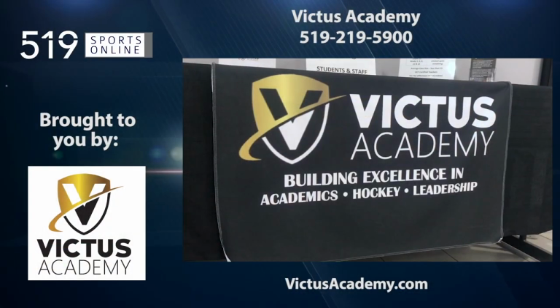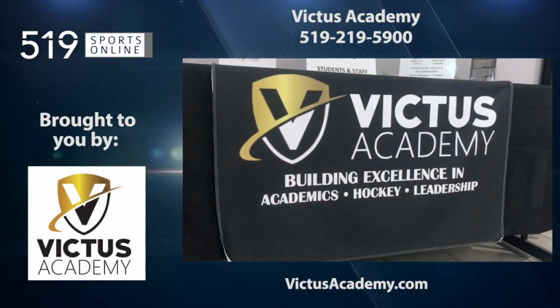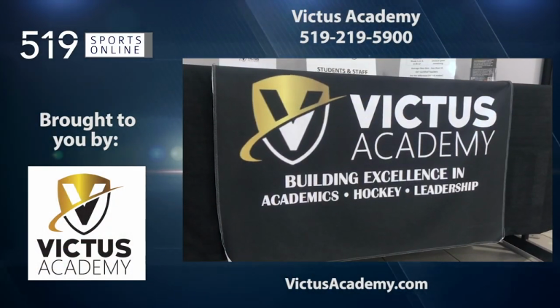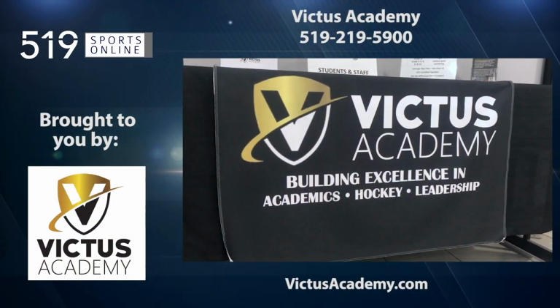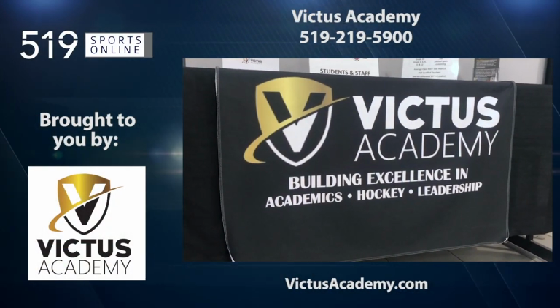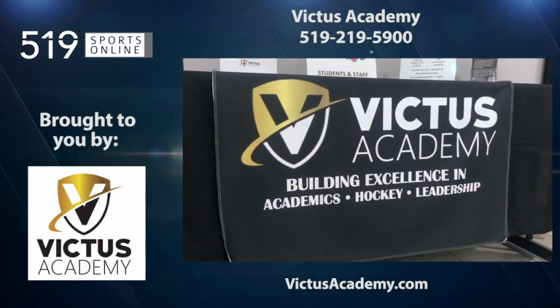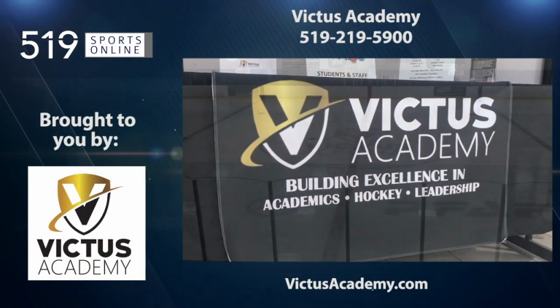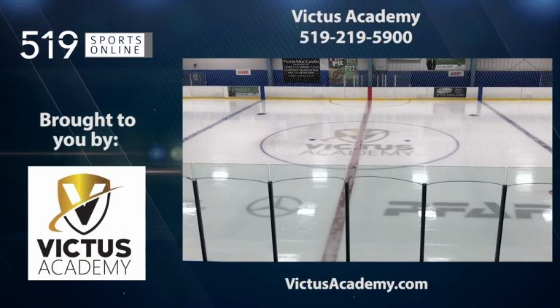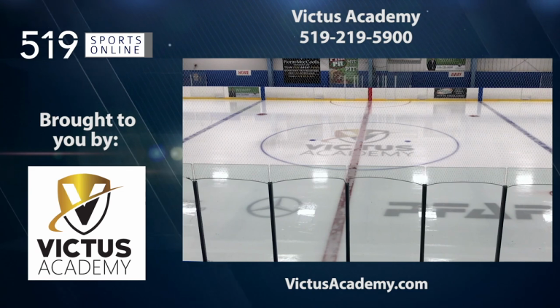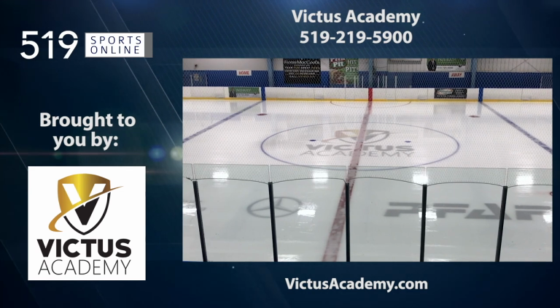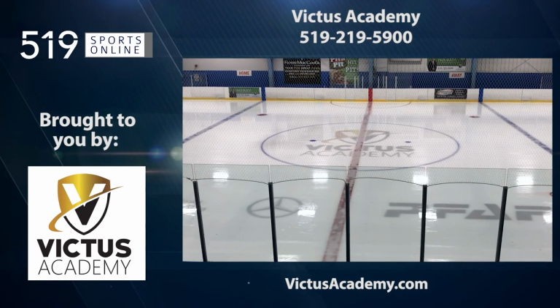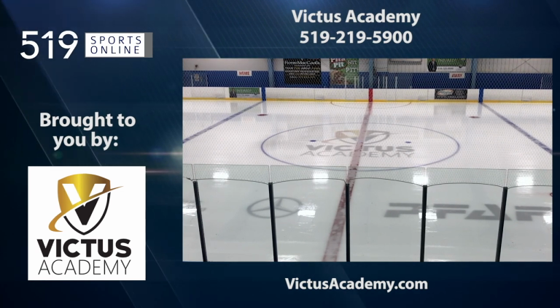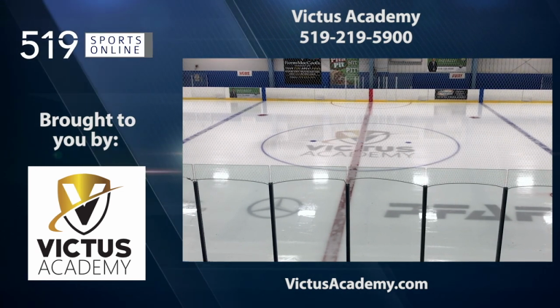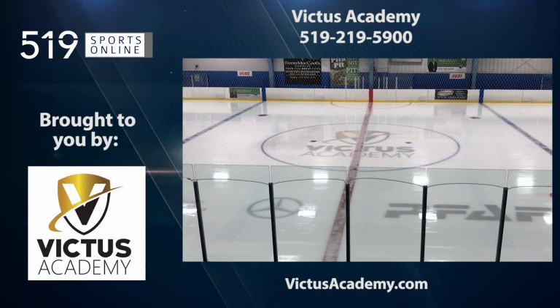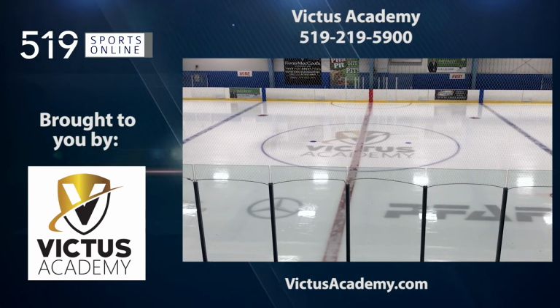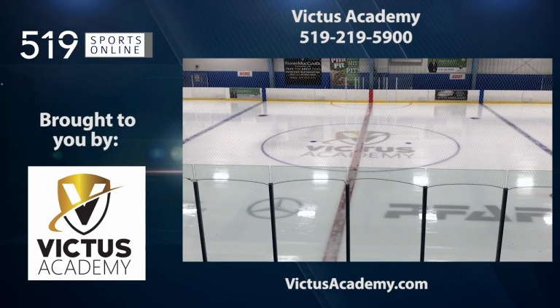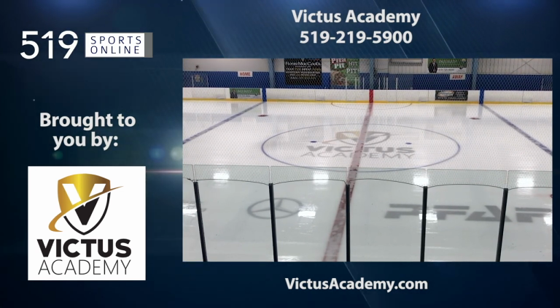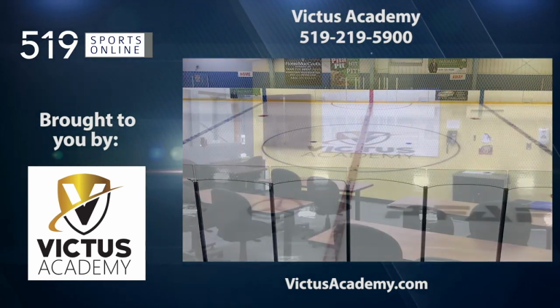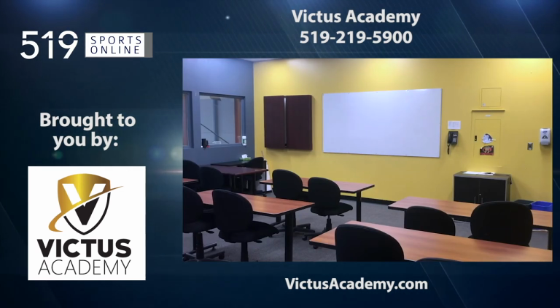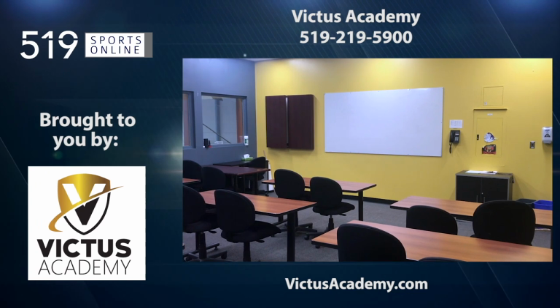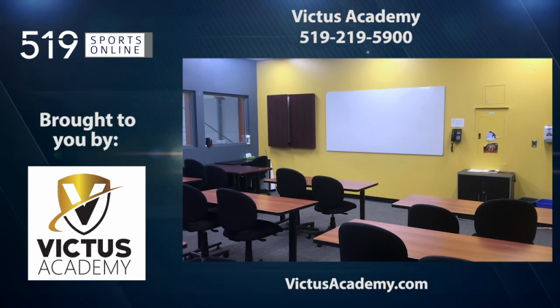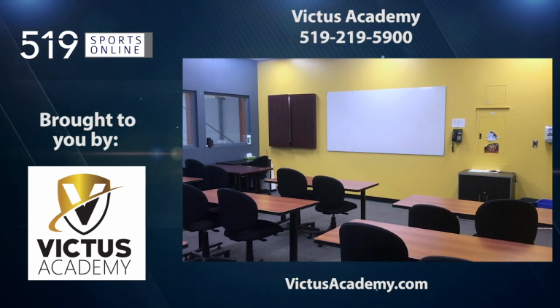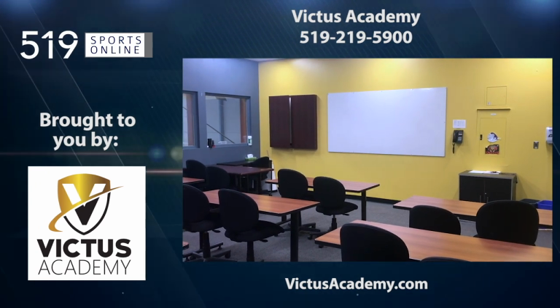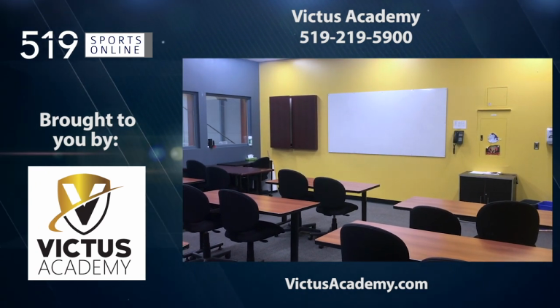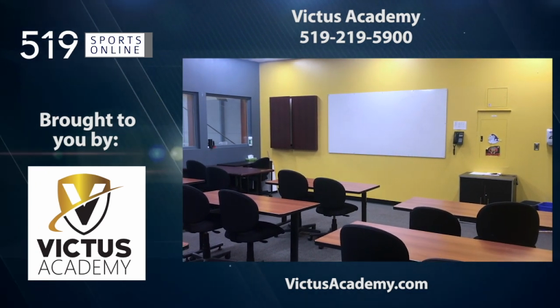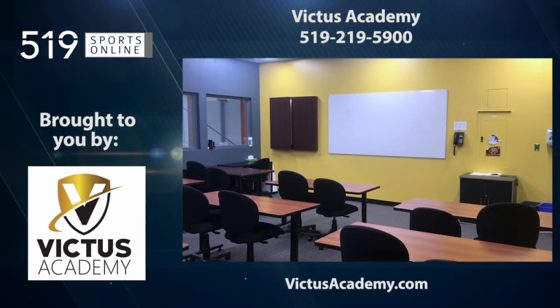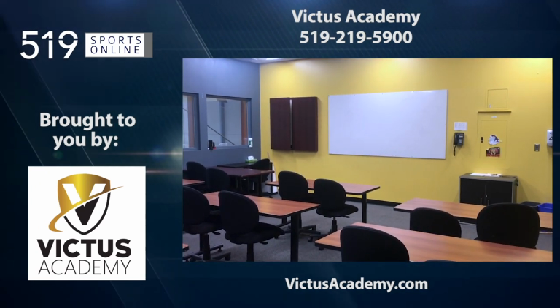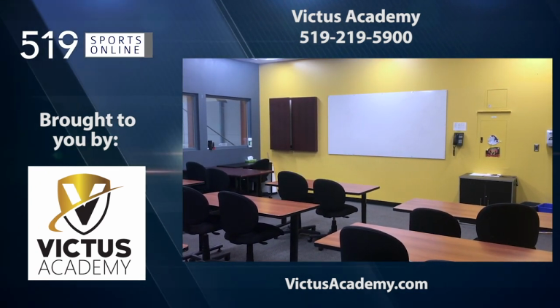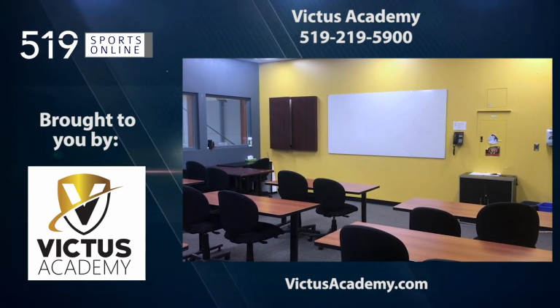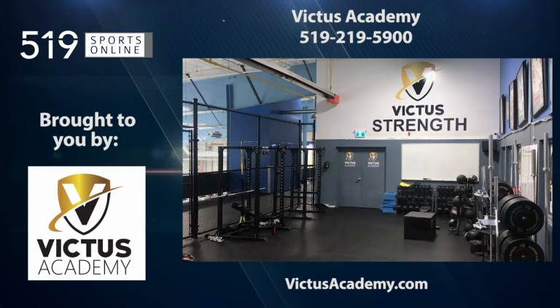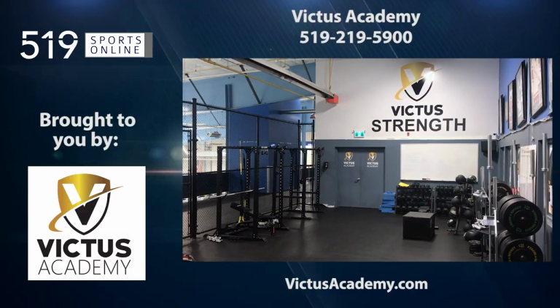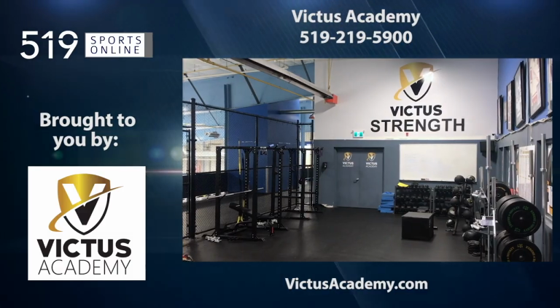Back to the highlights in a moment. First, a reminder — this video is presented by the Victus Academy, a proud supporter of local hockey. Learn more about Victus and their program by calling 519-219-5900.